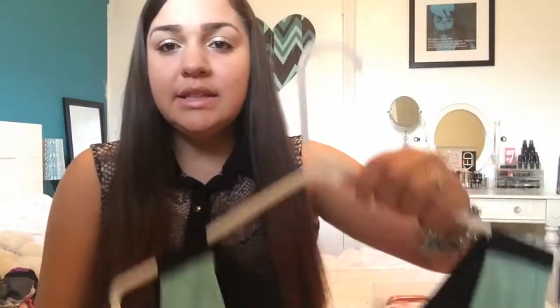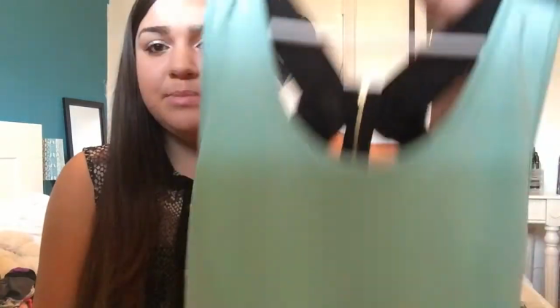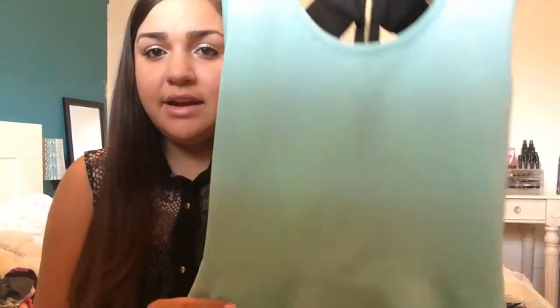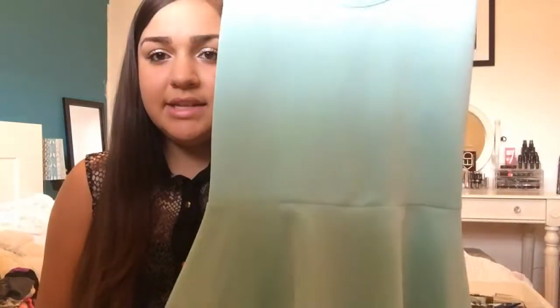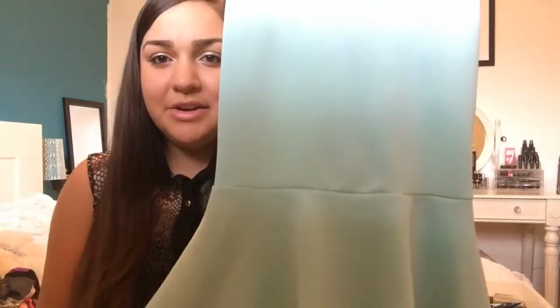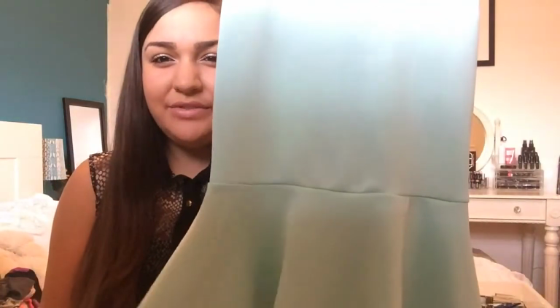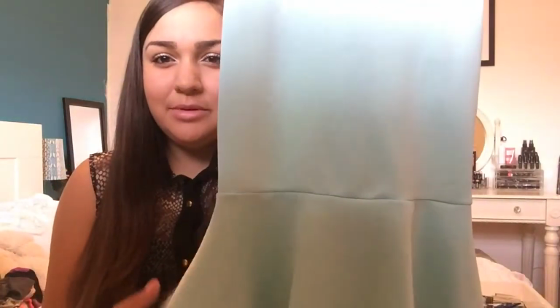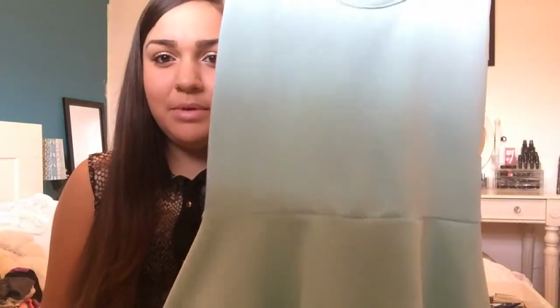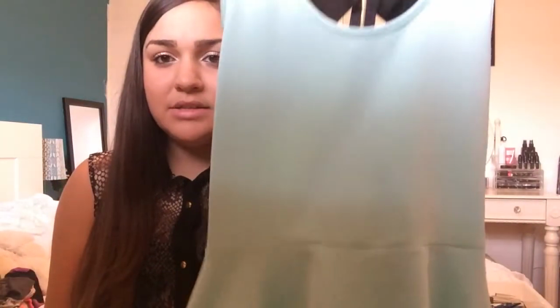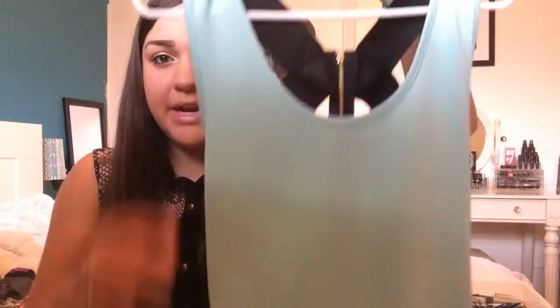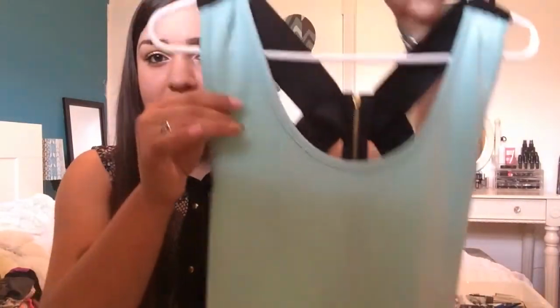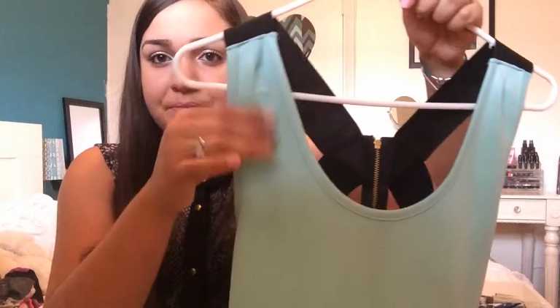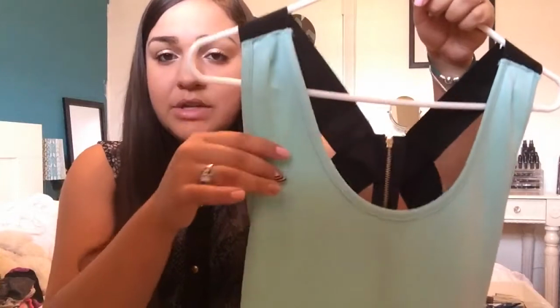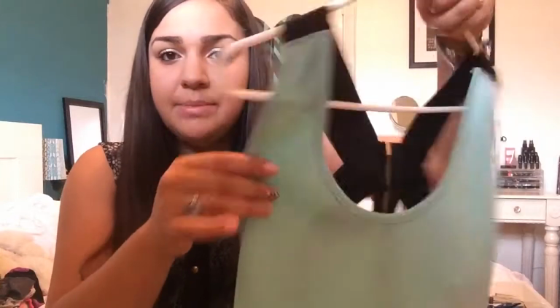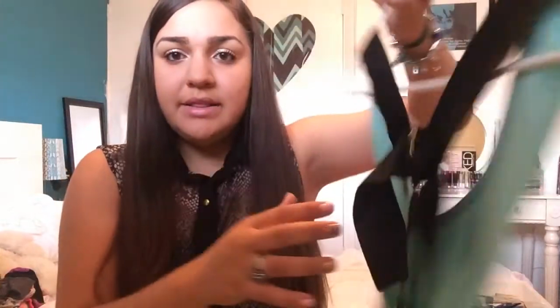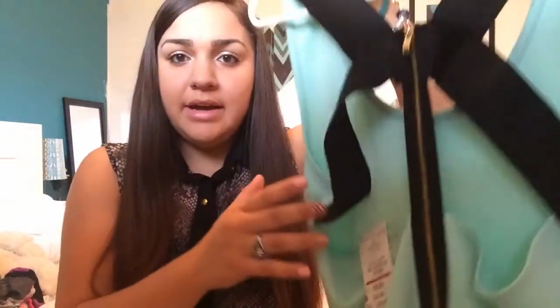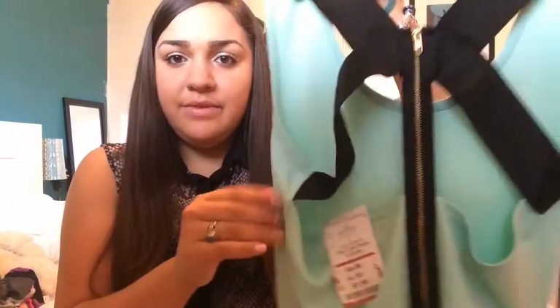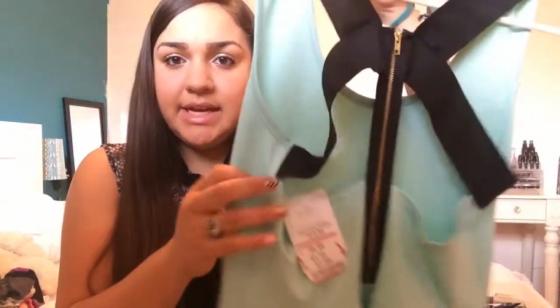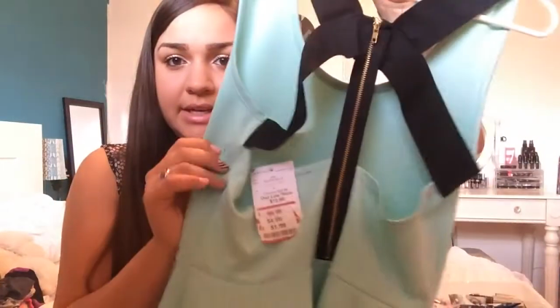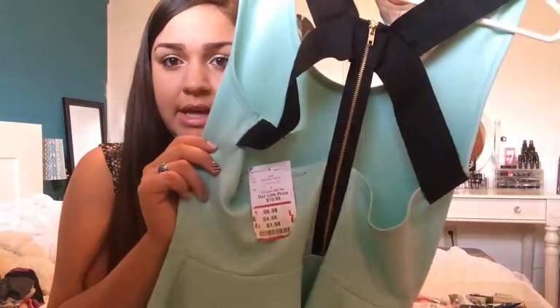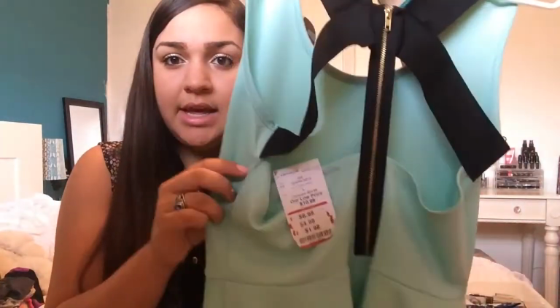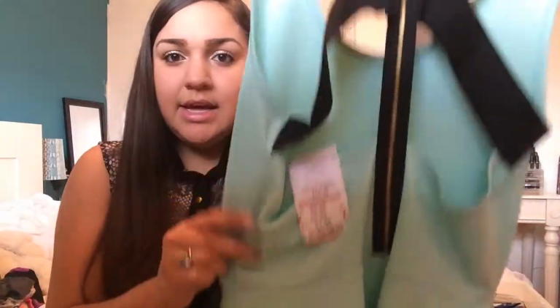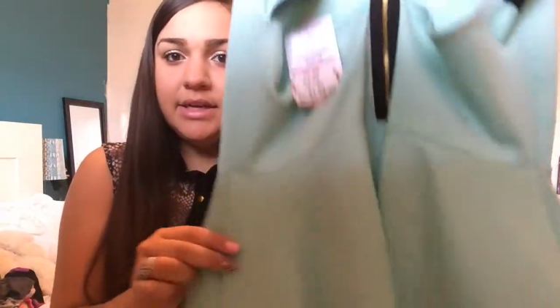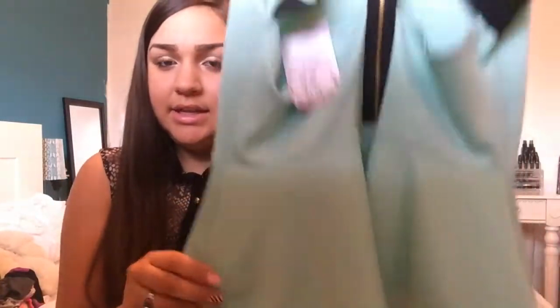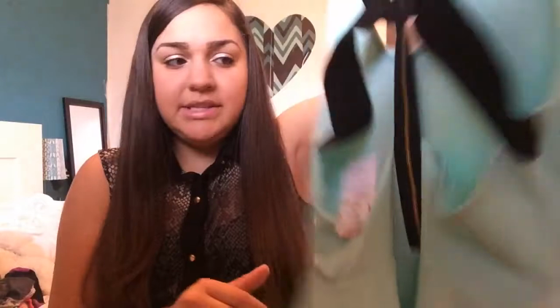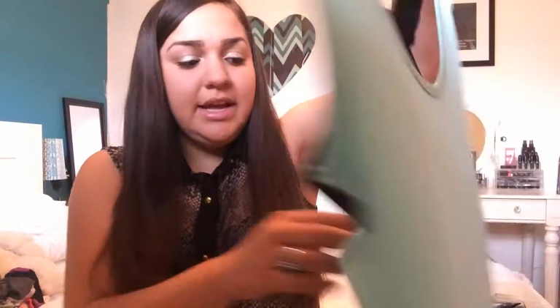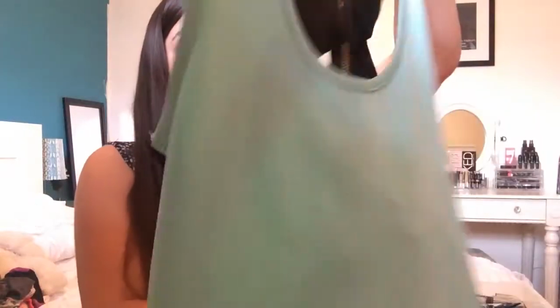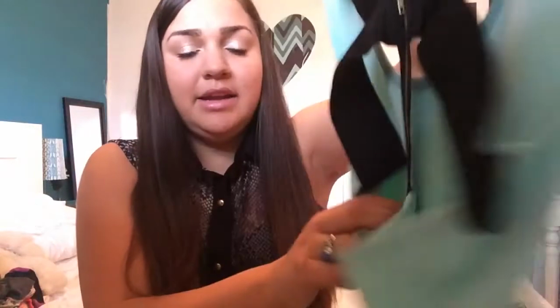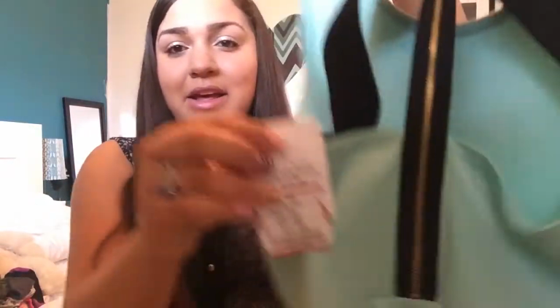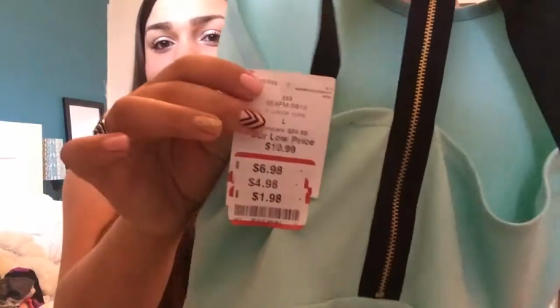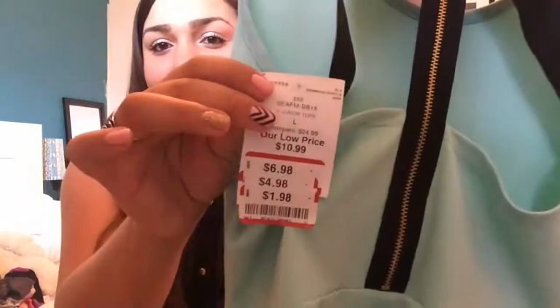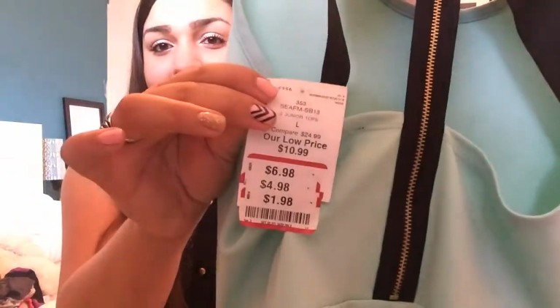The next blouse that I got is another Tiffany blue peplum blouse, but it has straps and the back is like very sexy. And I paid $1.98.